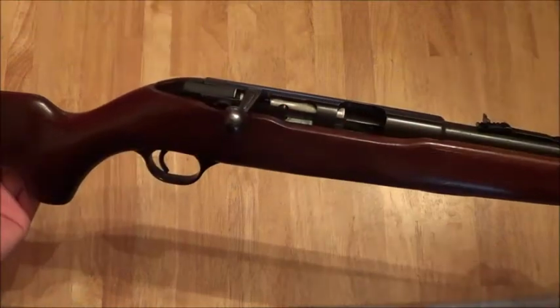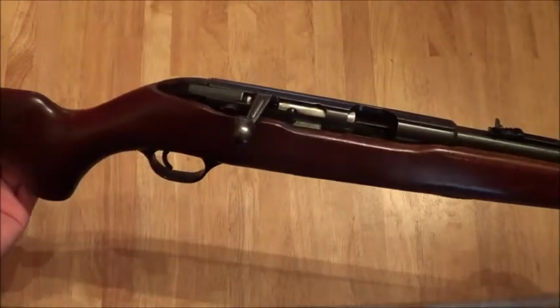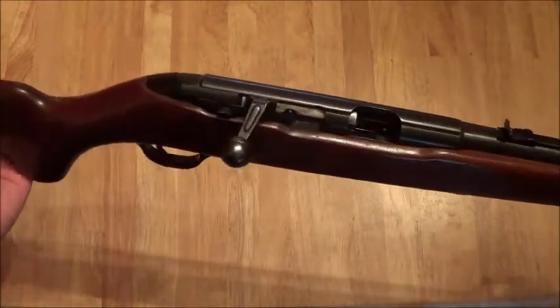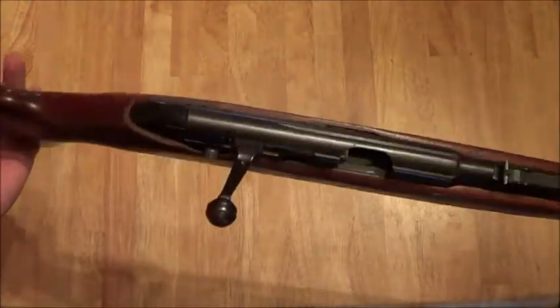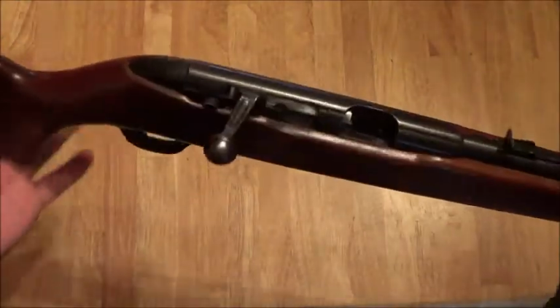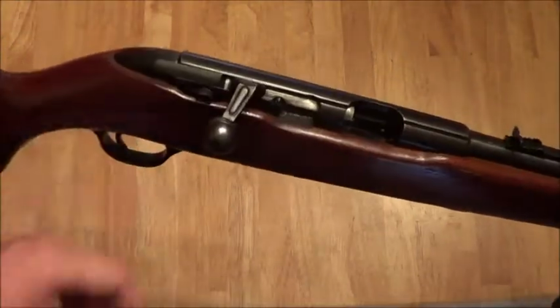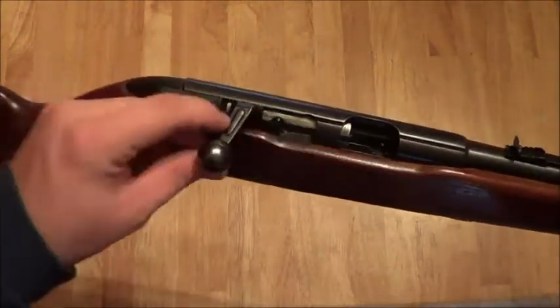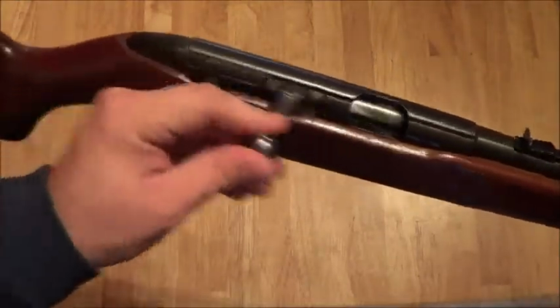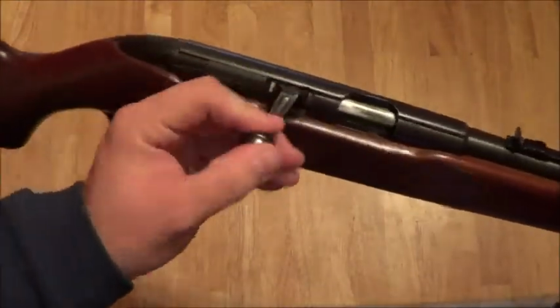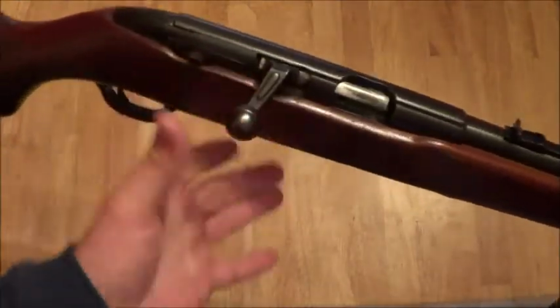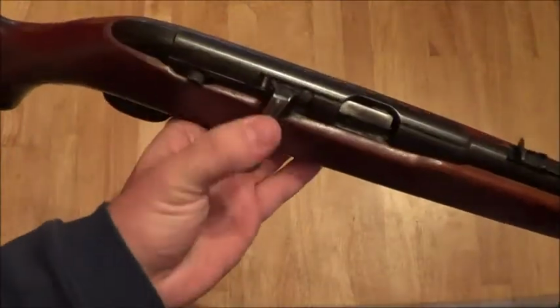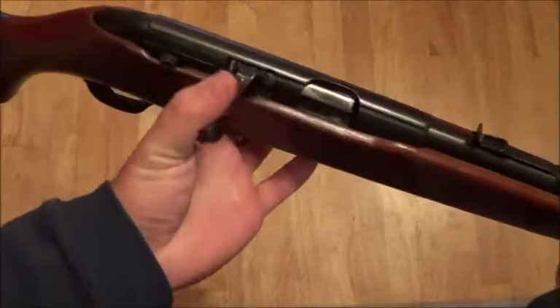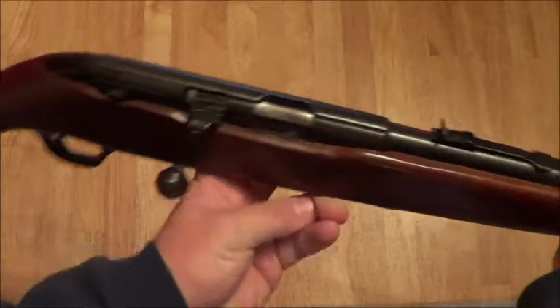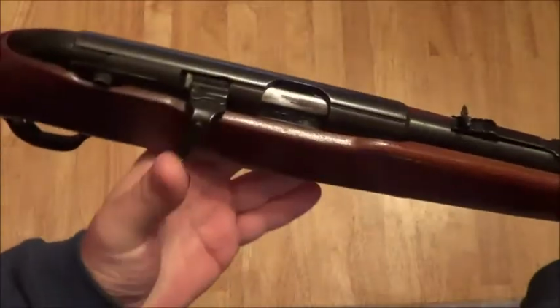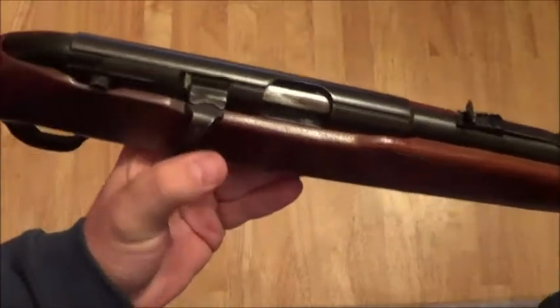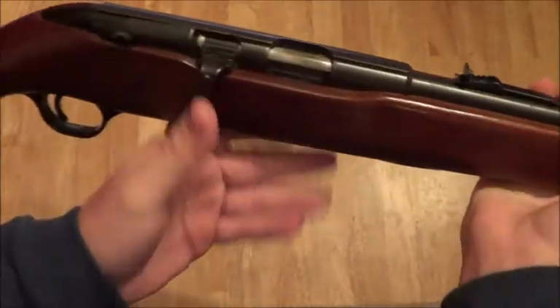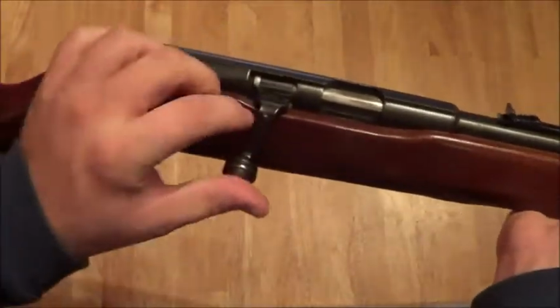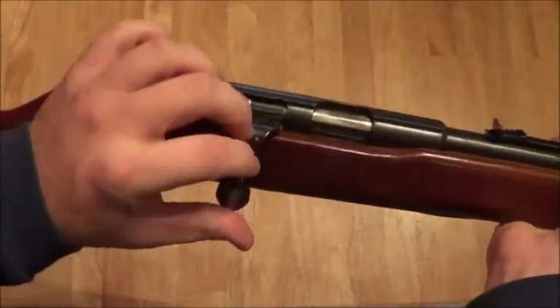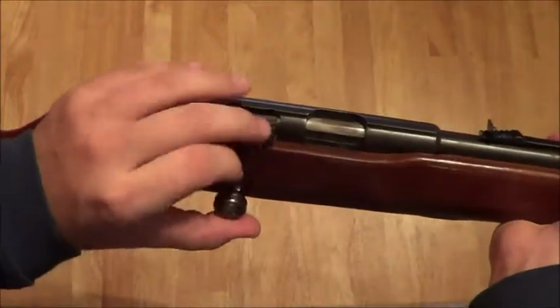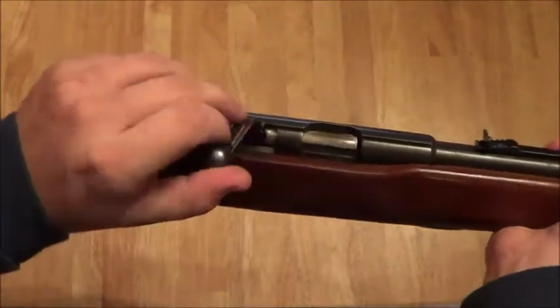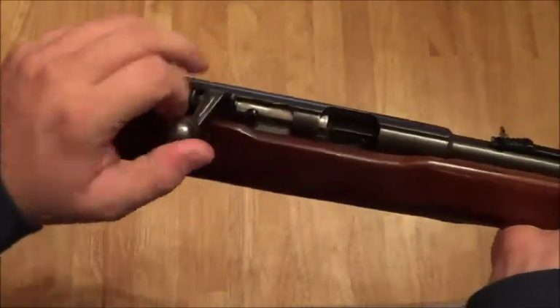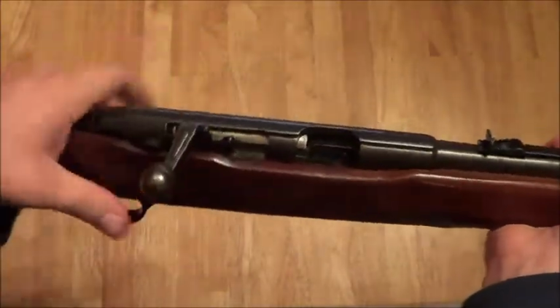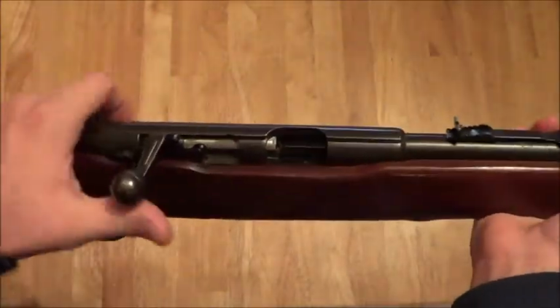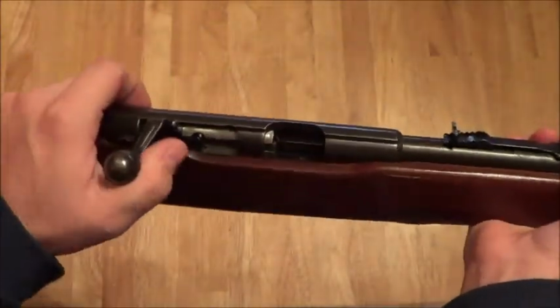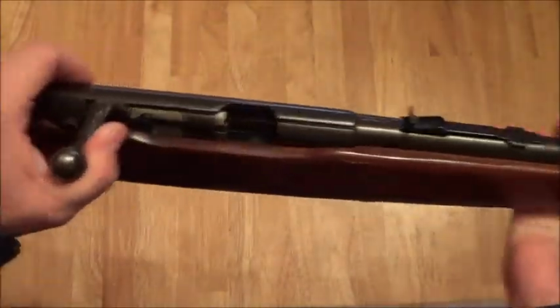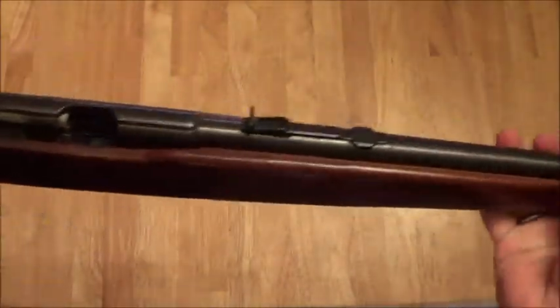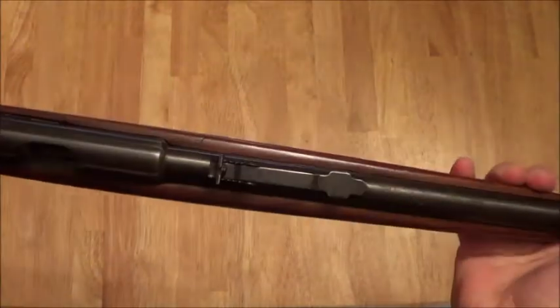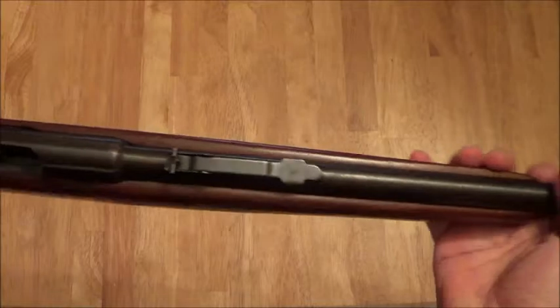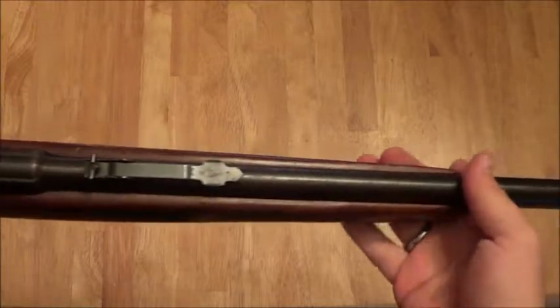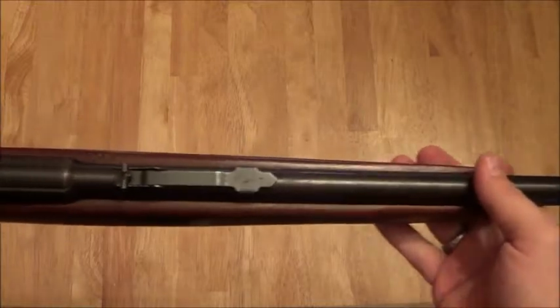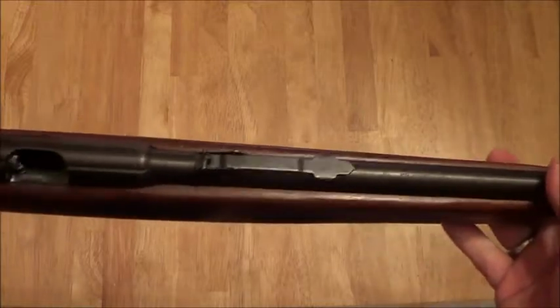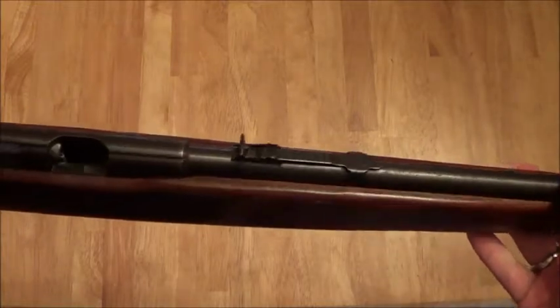As you can see, it is a bolt action firearm. The action is very smooth and the gun is in great shape.